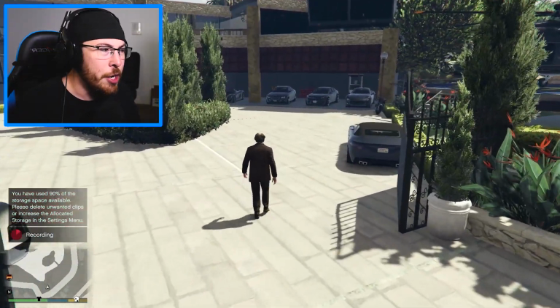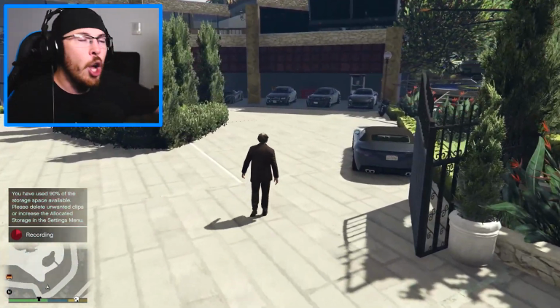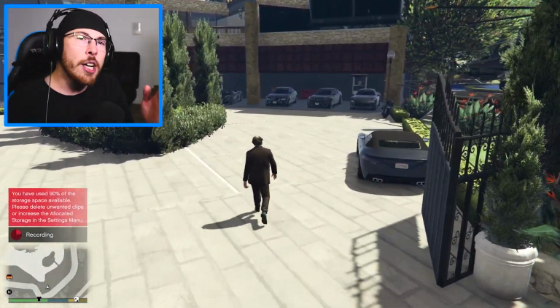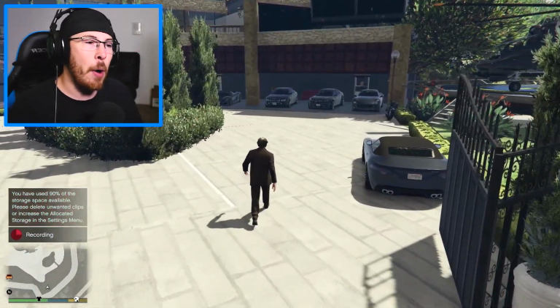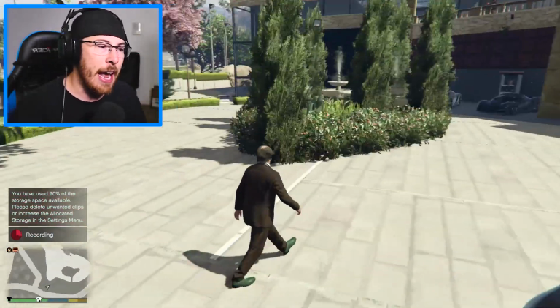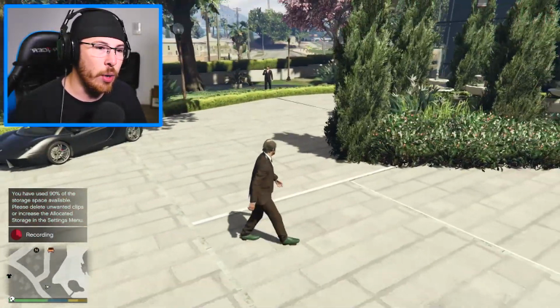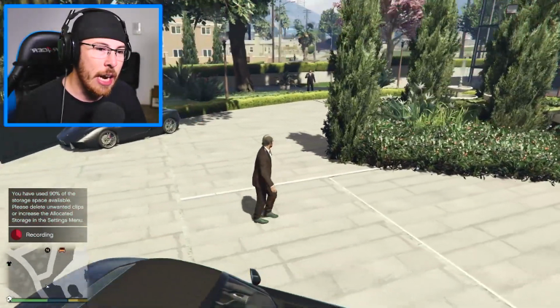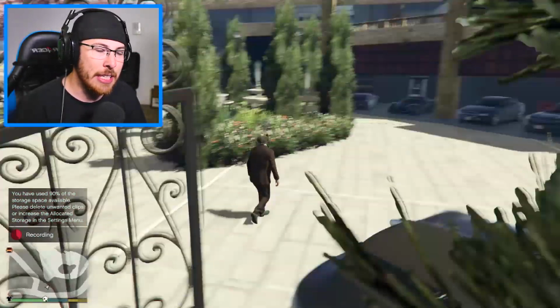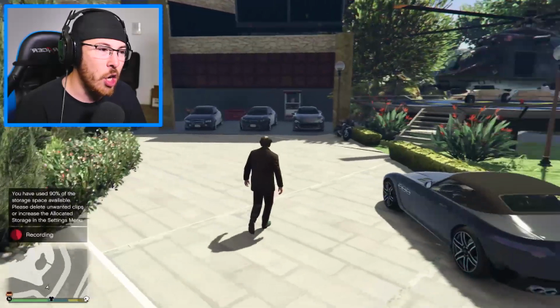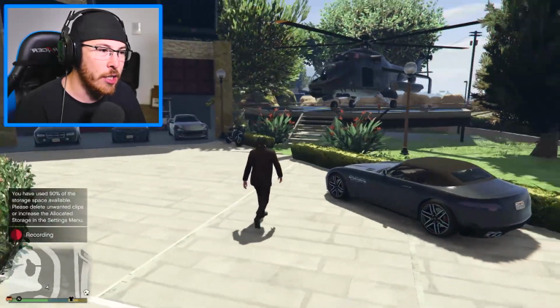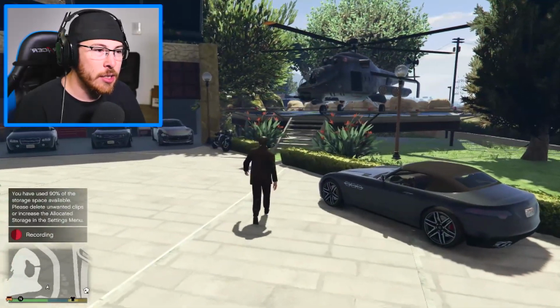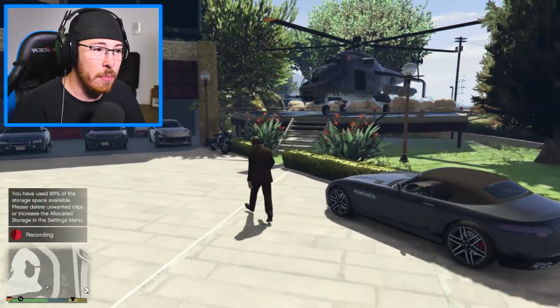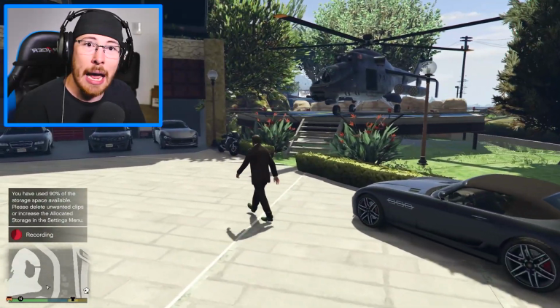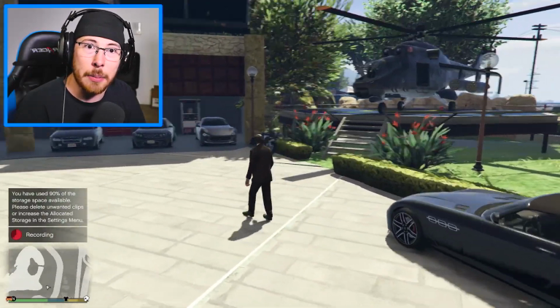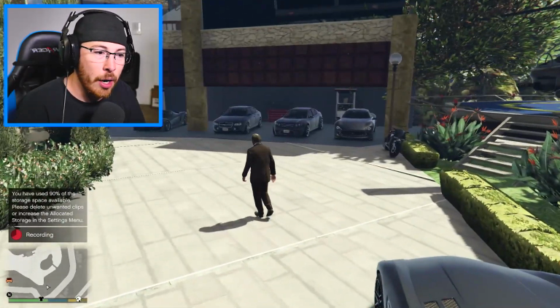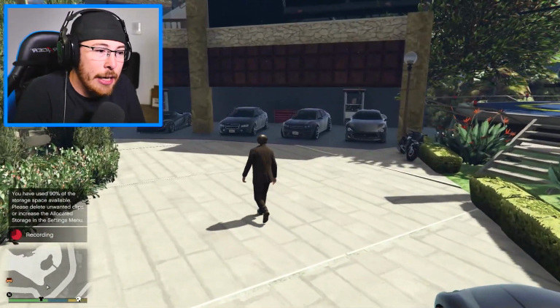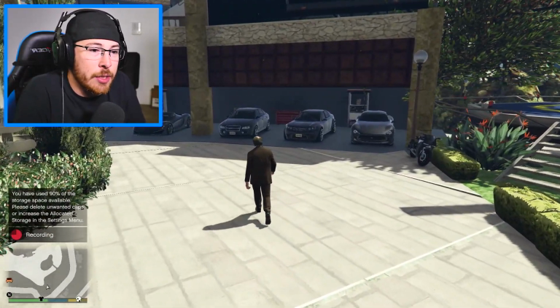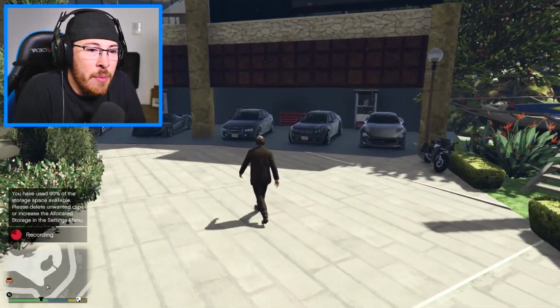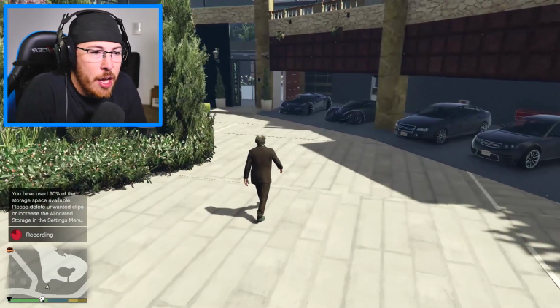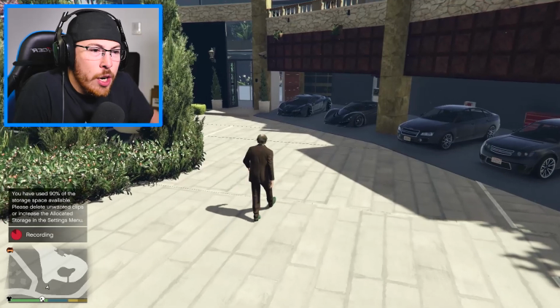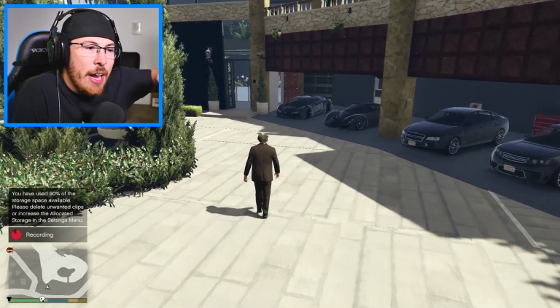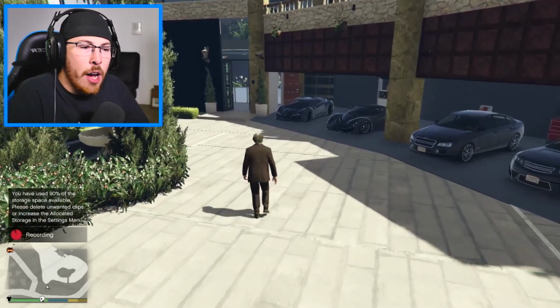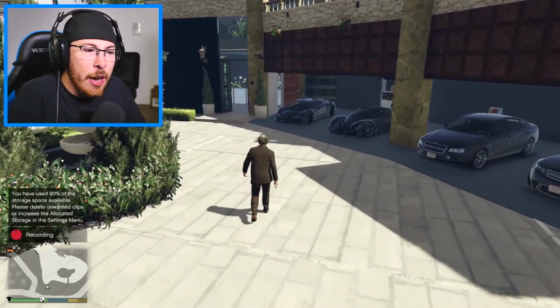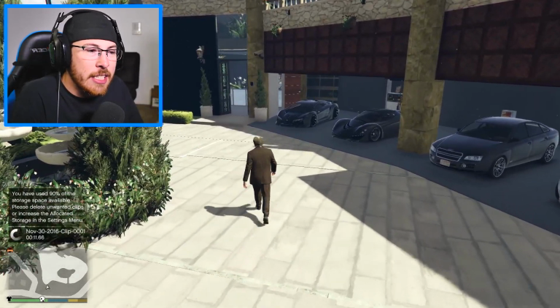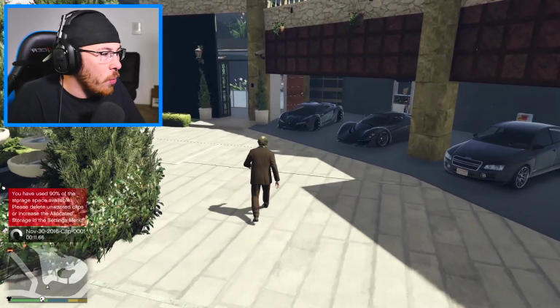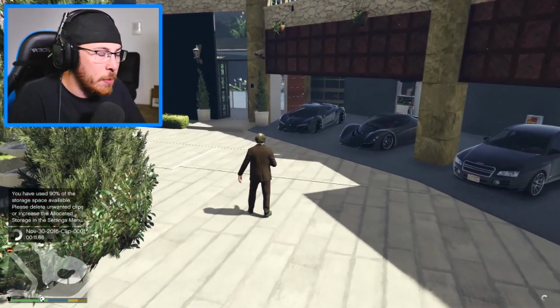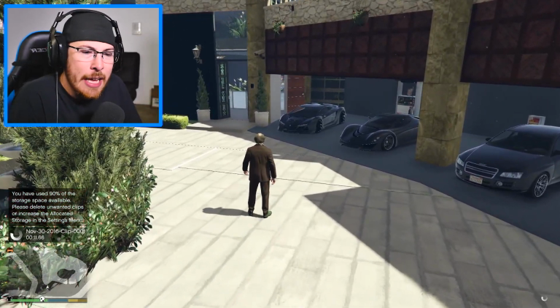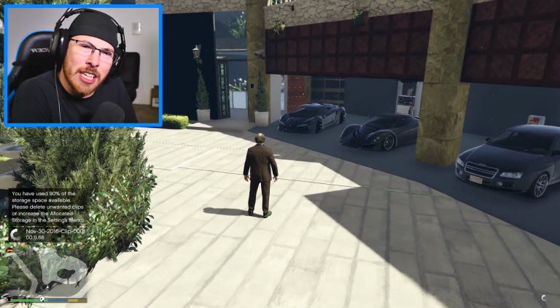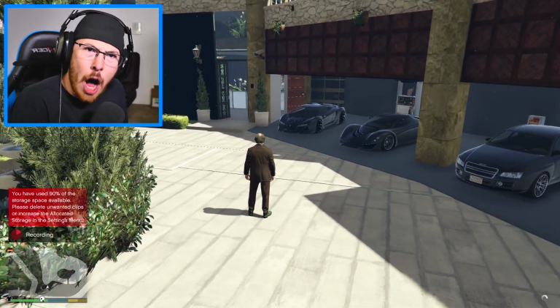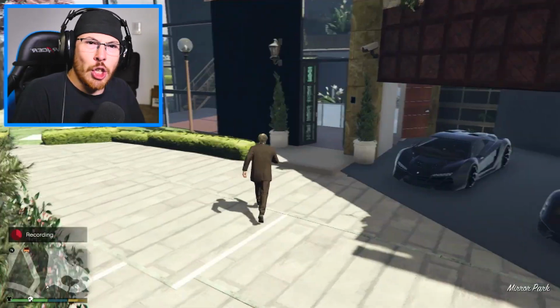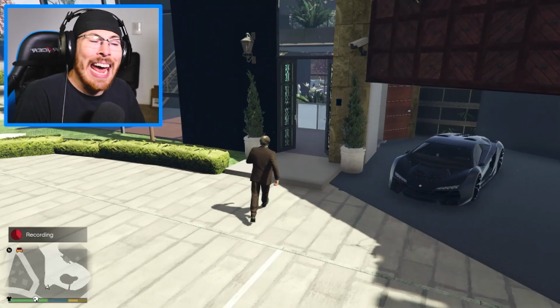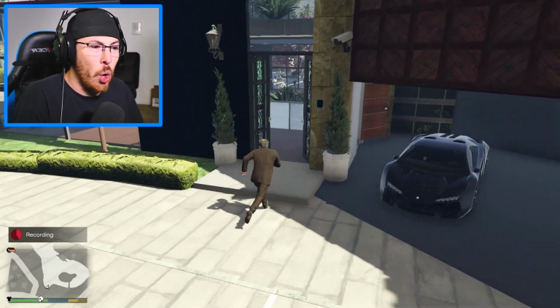This is what we're going to do — we're going to go into the party and we're going to check it out. We got some nice cars. Someone brought a helicopter to the party. I don't know what's really going on. We're going to go ahead and walk around and see what this party has to offer. So let's take the tour.